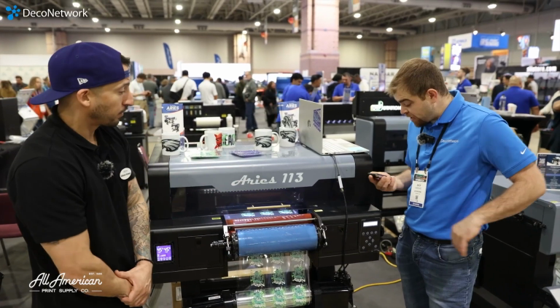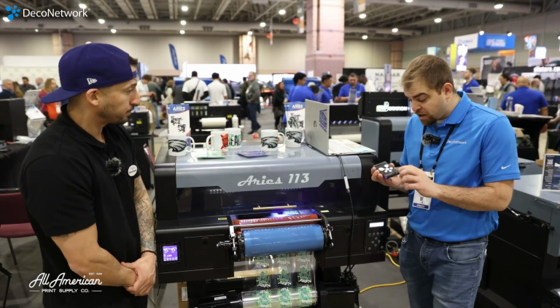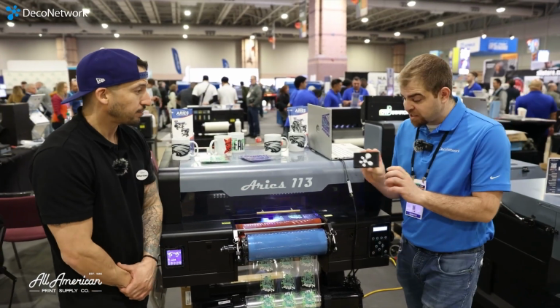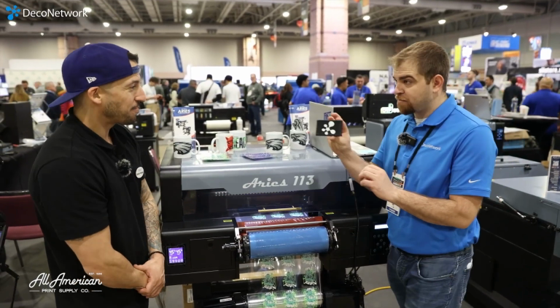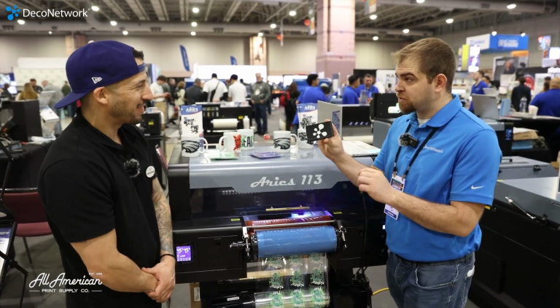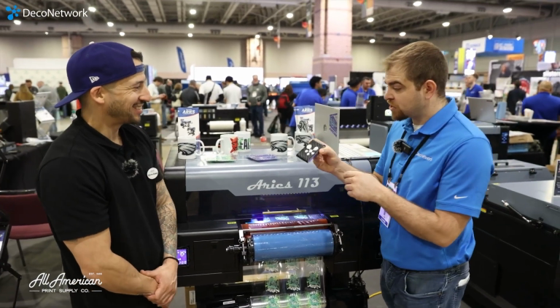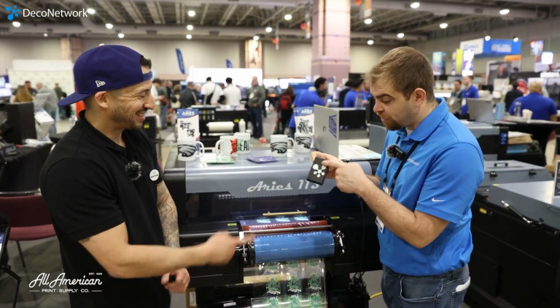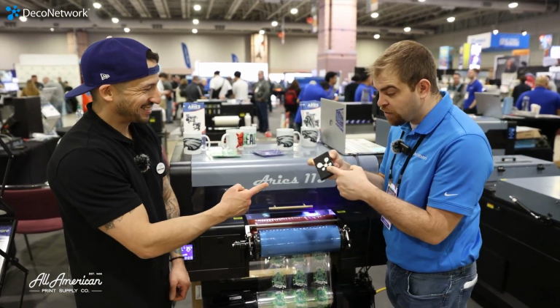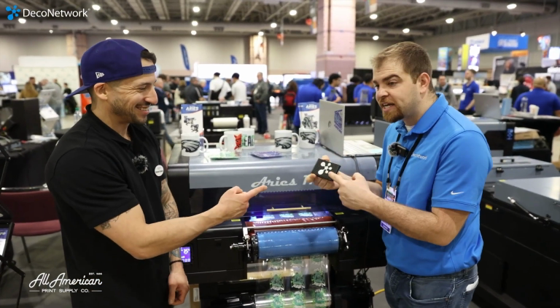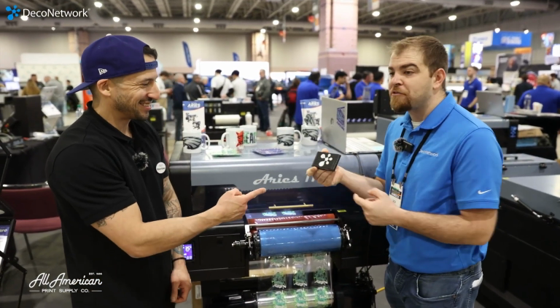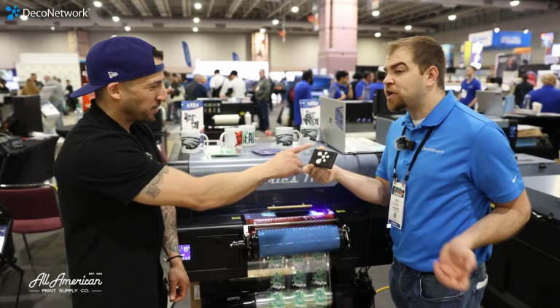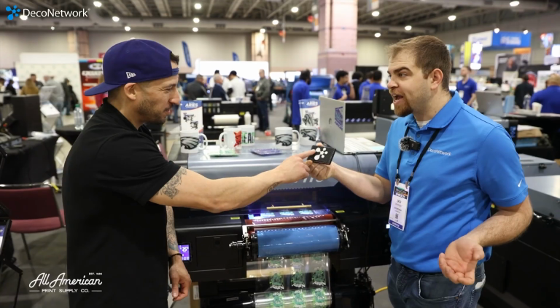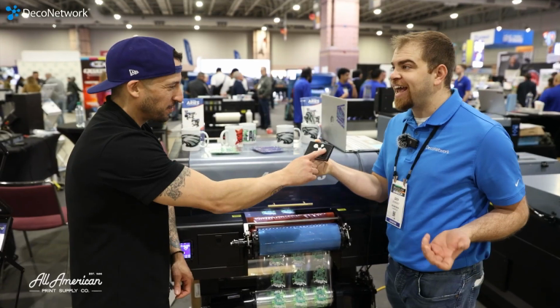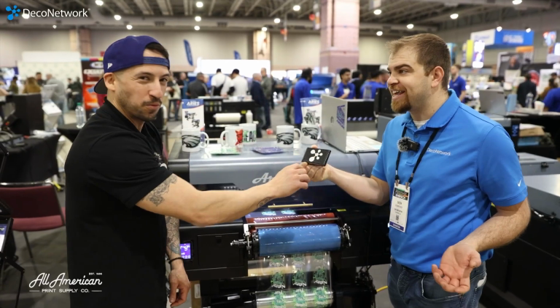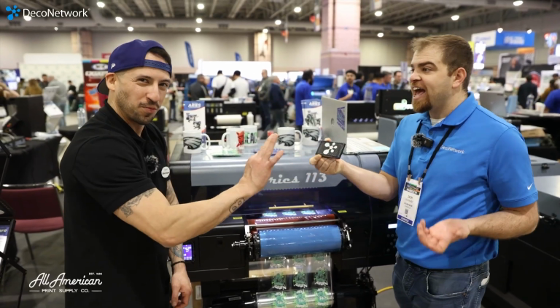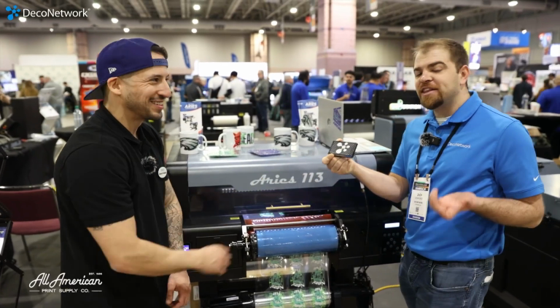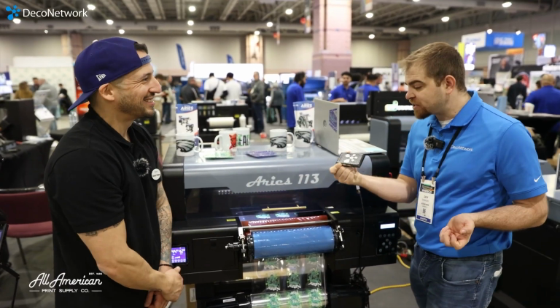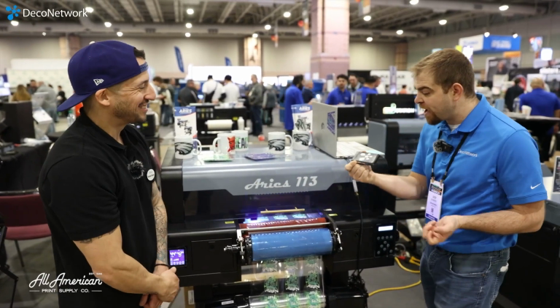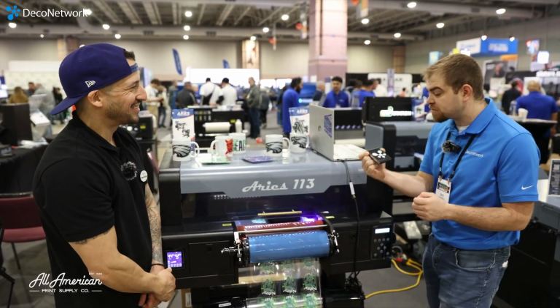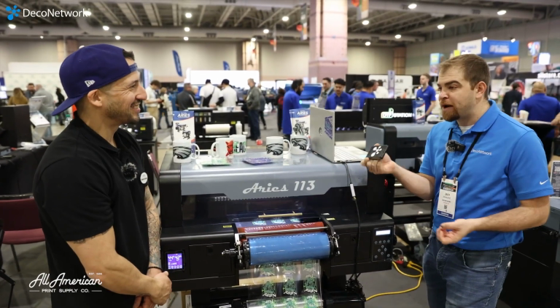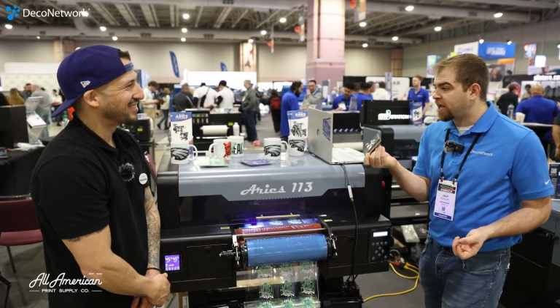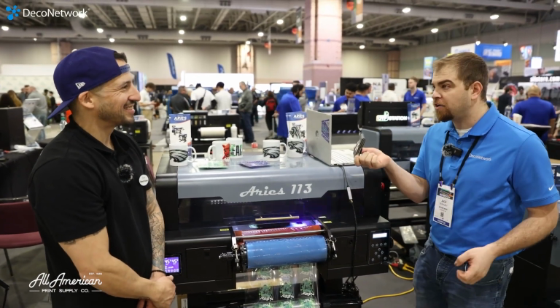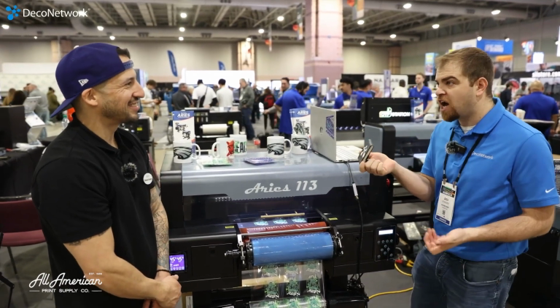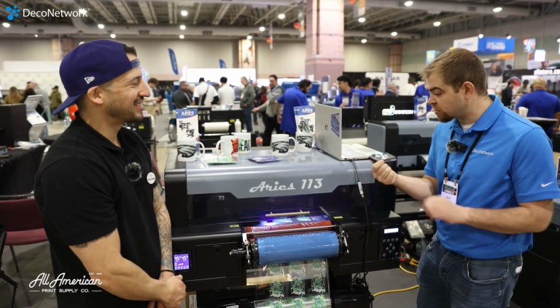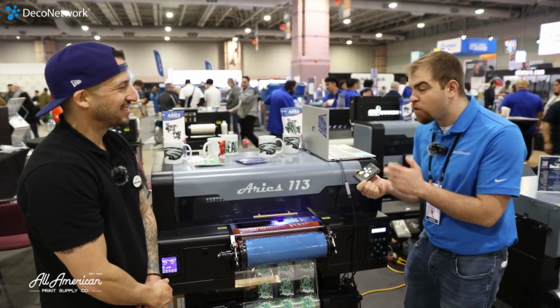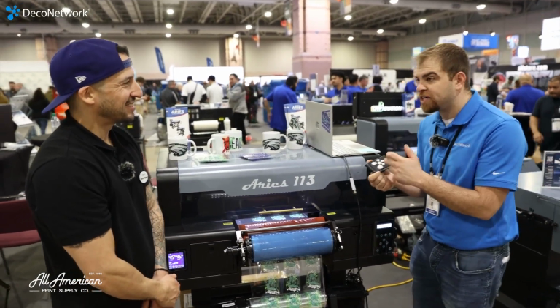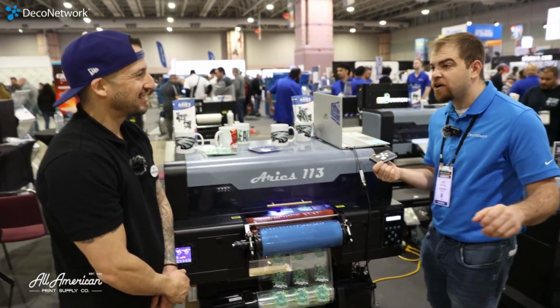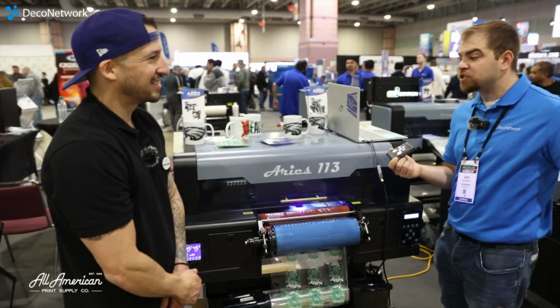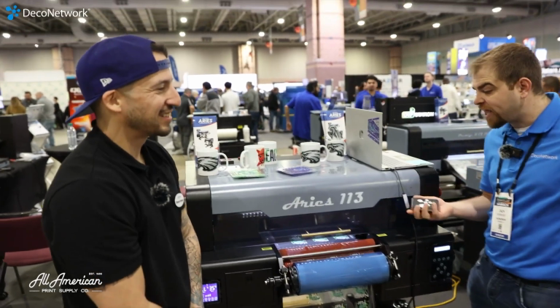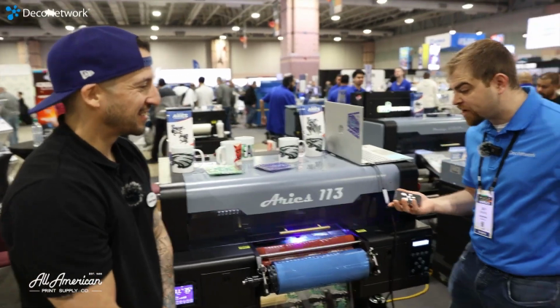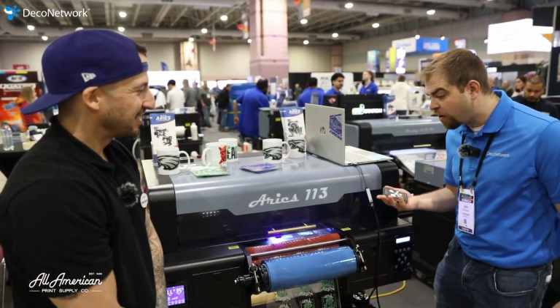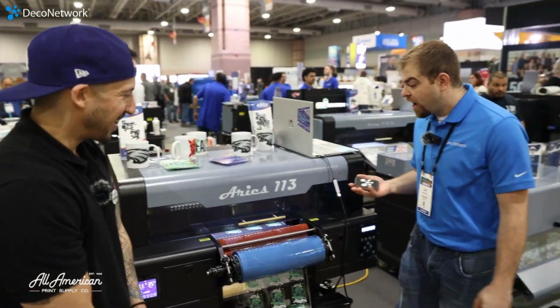Yep, something like my business card holder — UV DTF — you can brand anything. And the perceived value: this has been in my pocket hundreds of times, there's no wear and tear, there's no flaking of it at all.